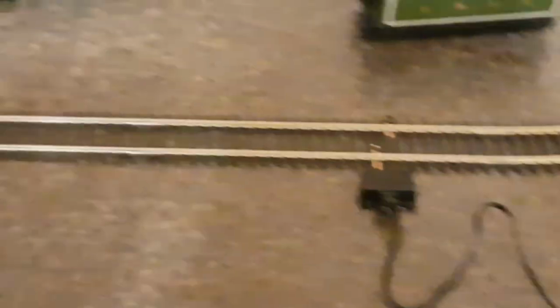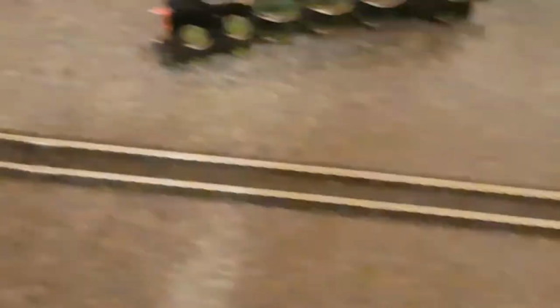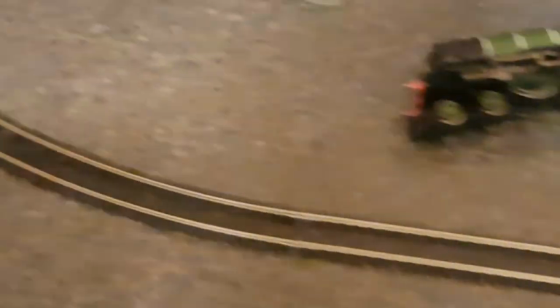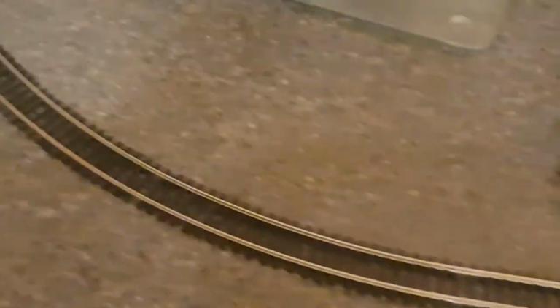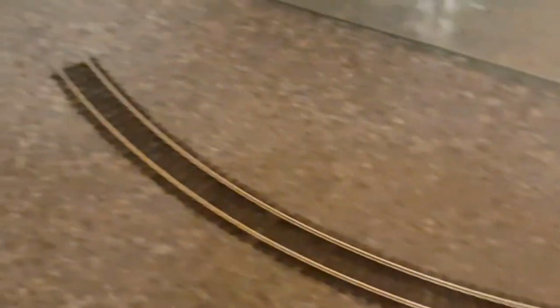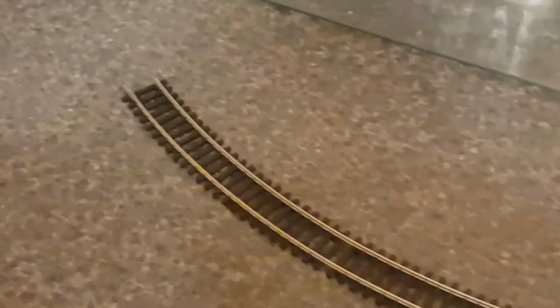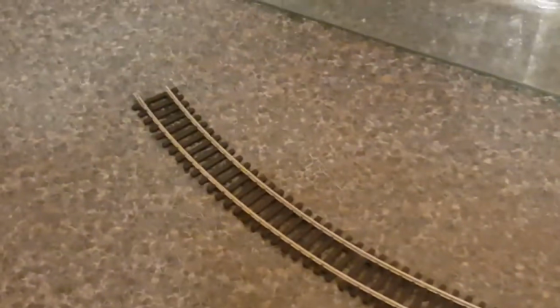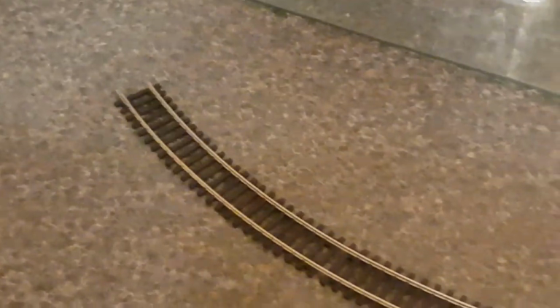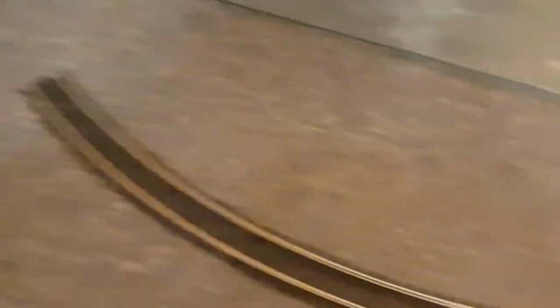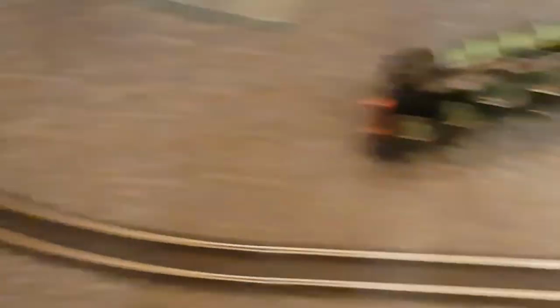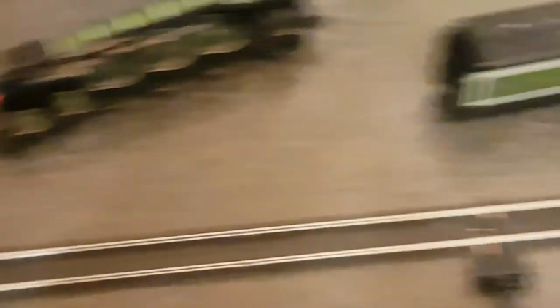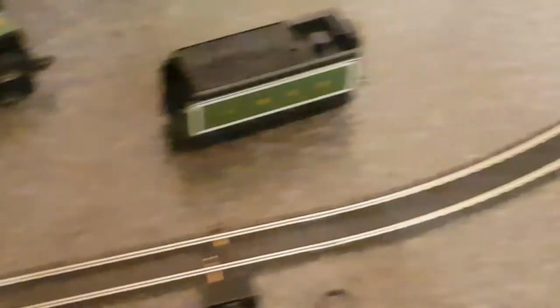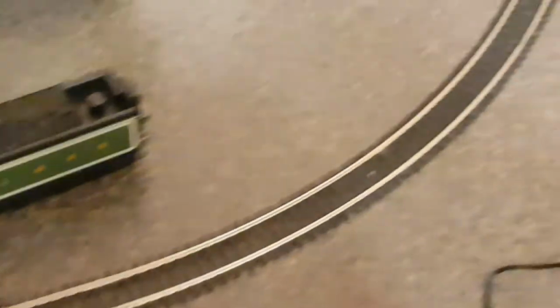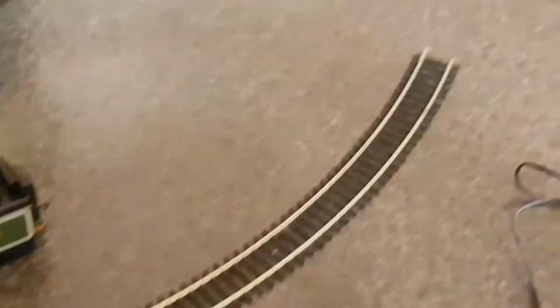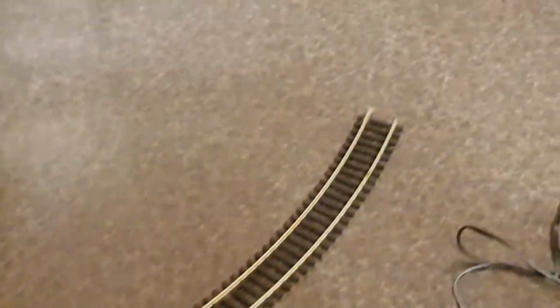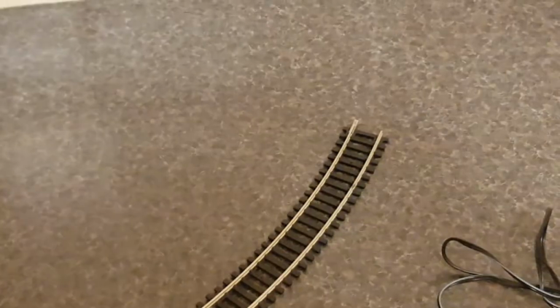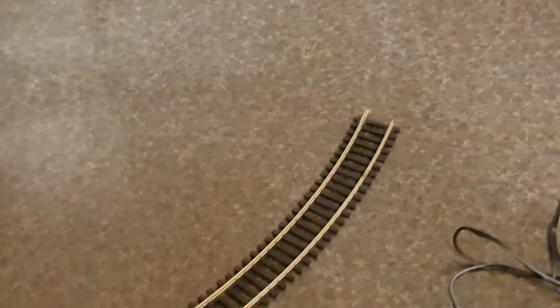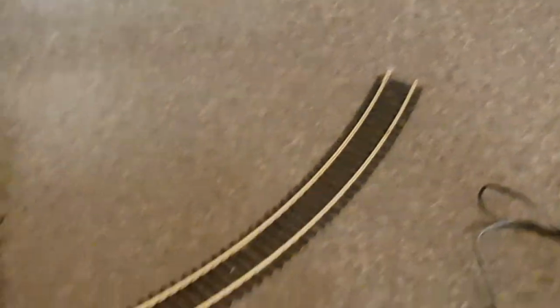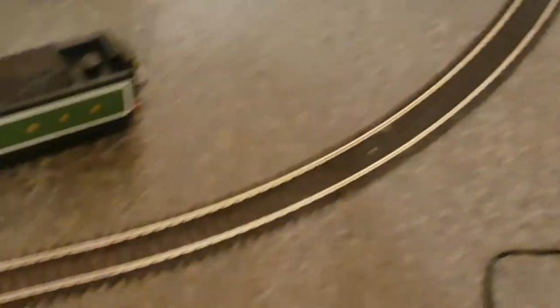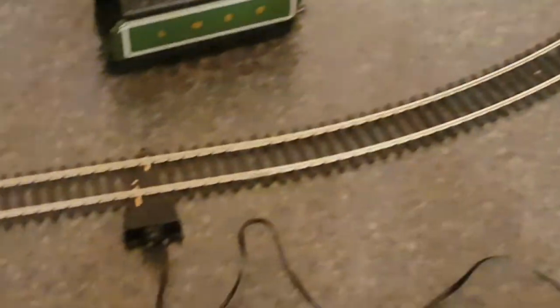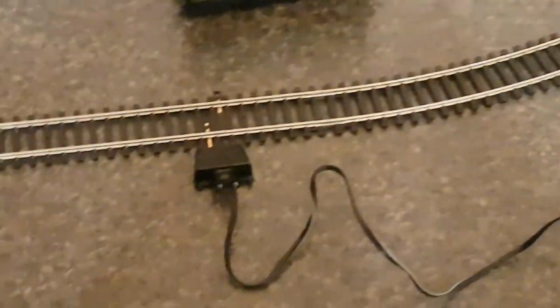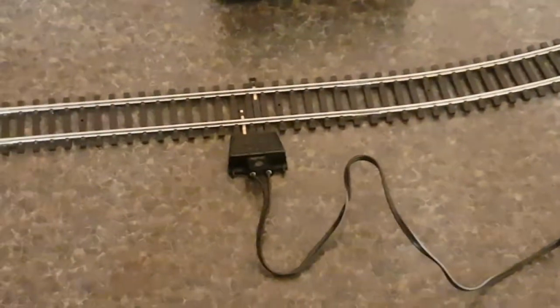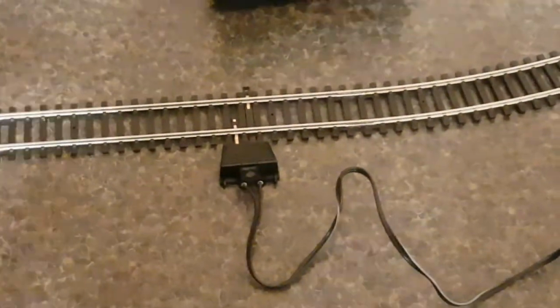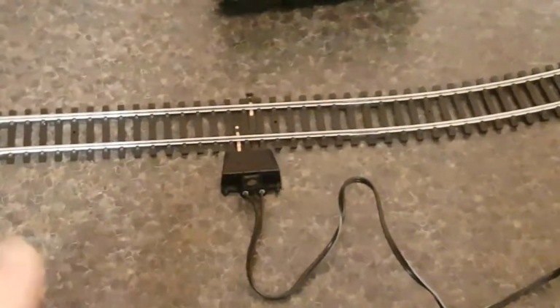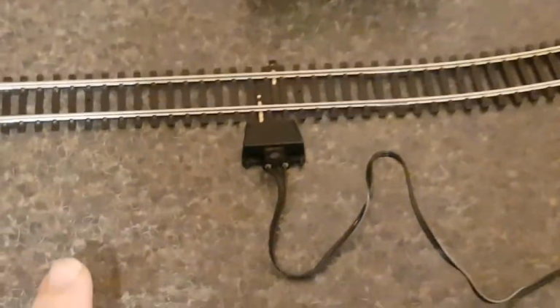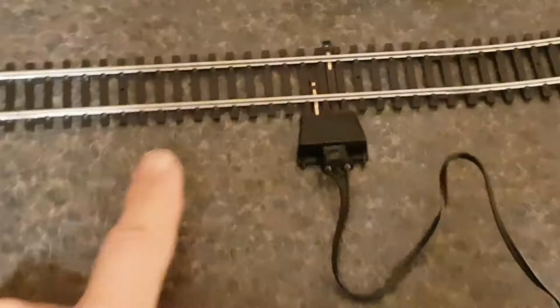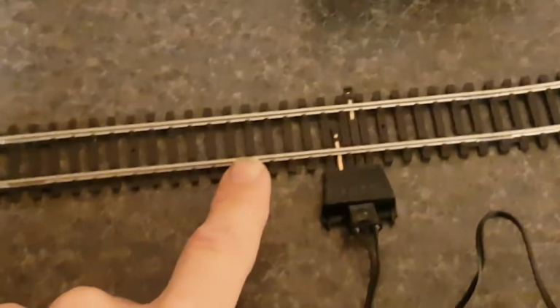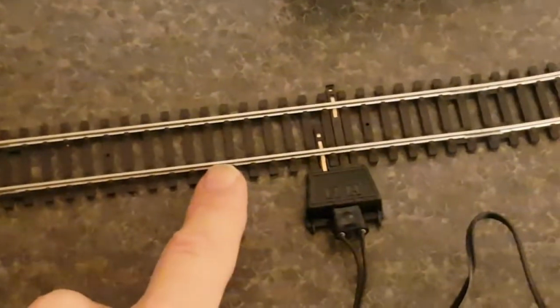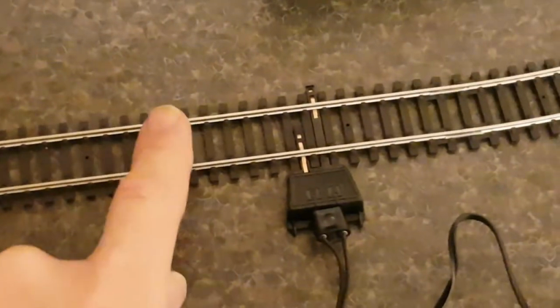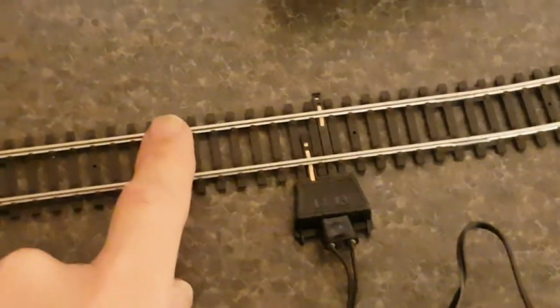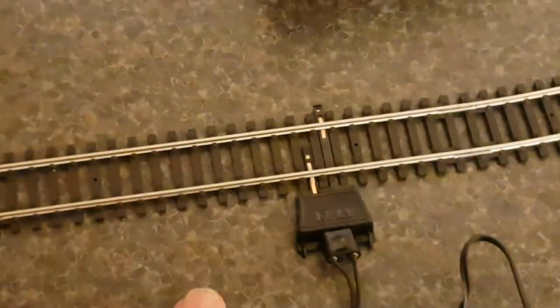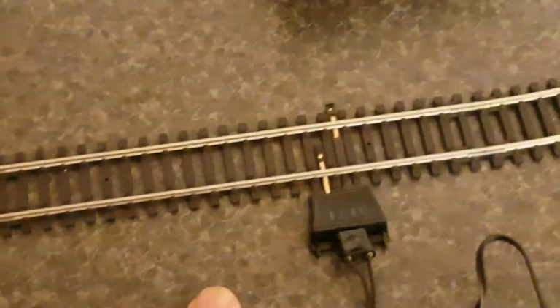Don't worry if you have a dead end at each end — that doesn't matter. The main thing is that power is connecting to both rails.